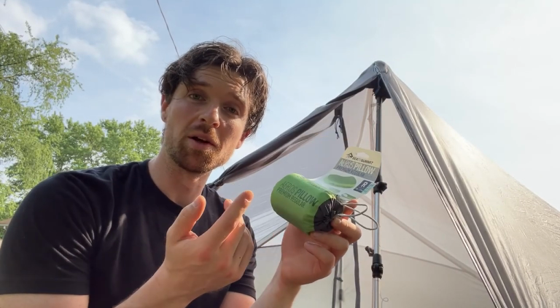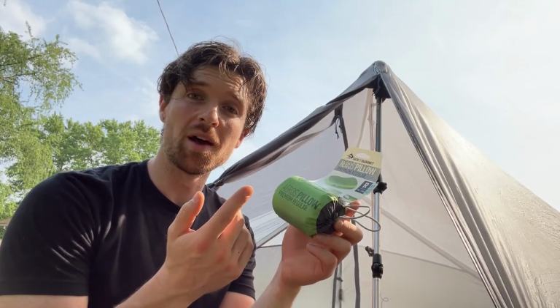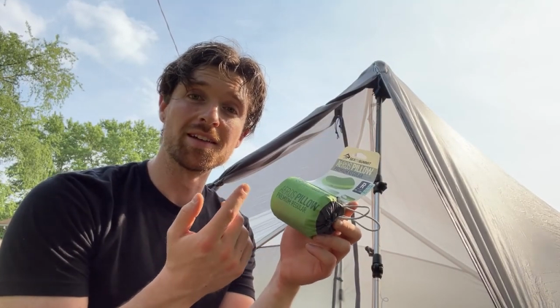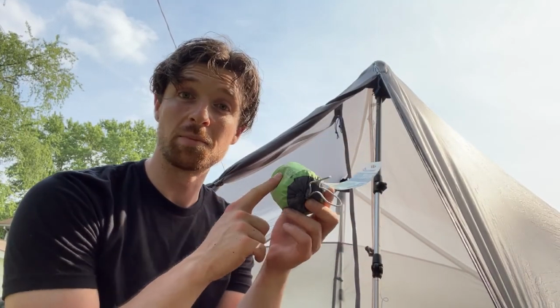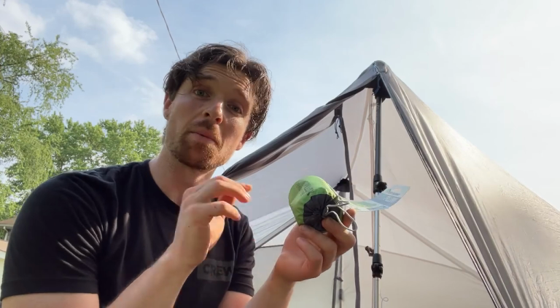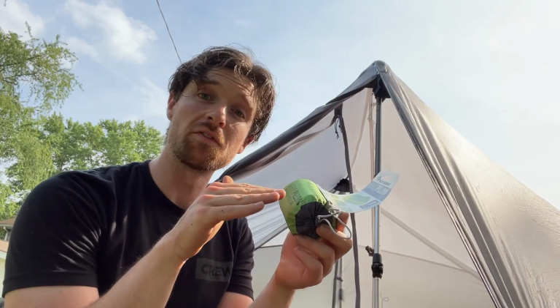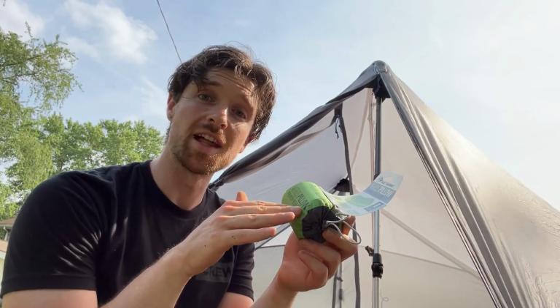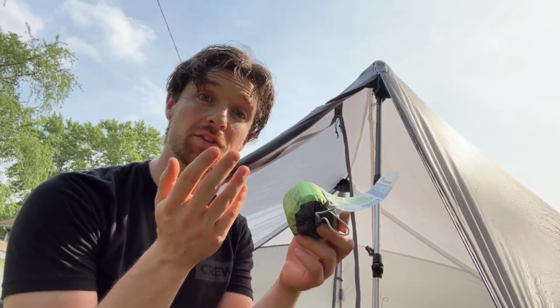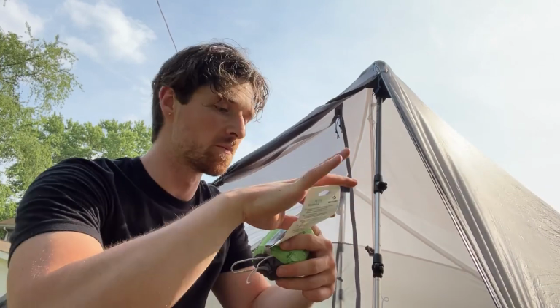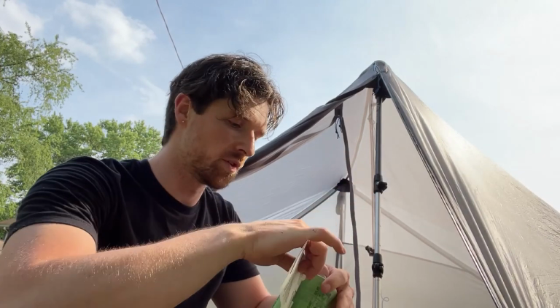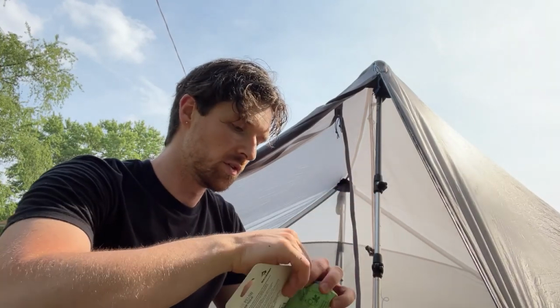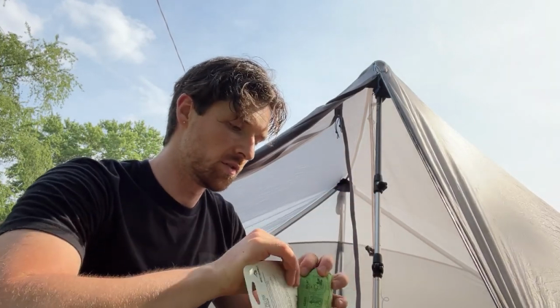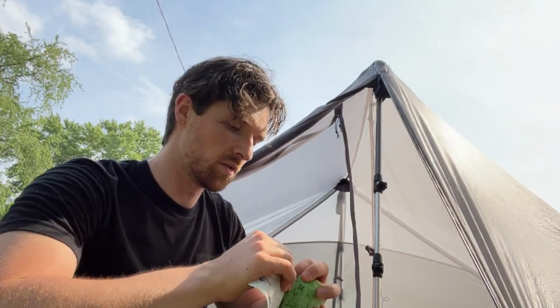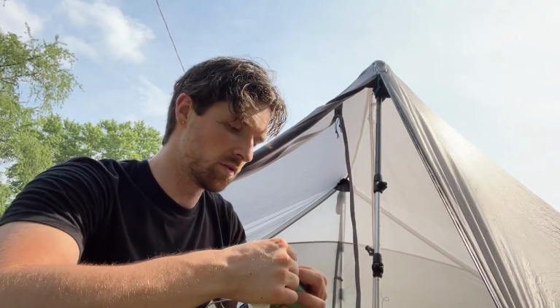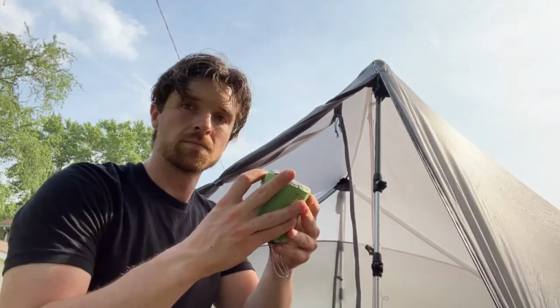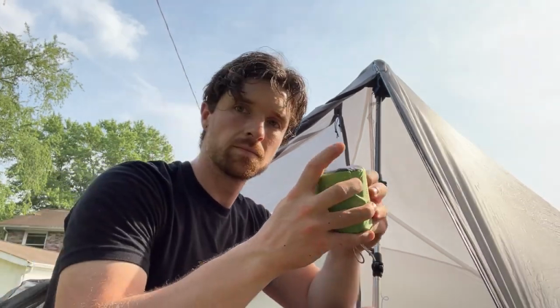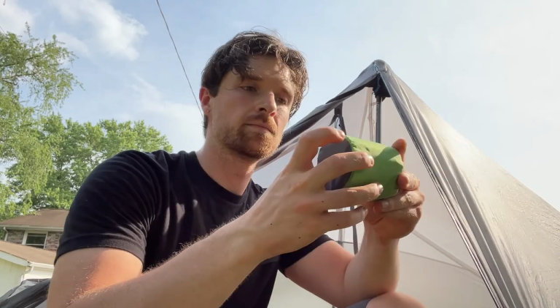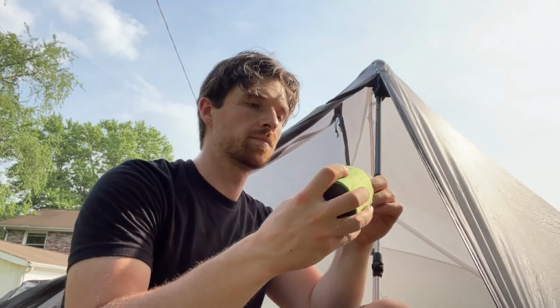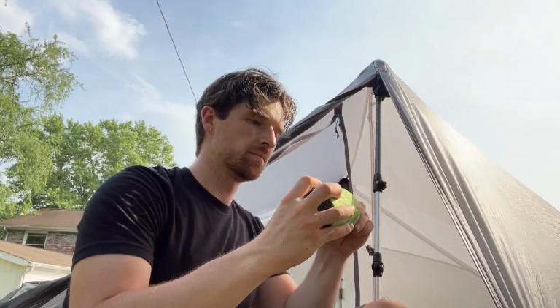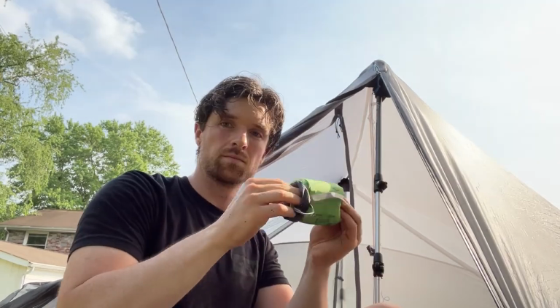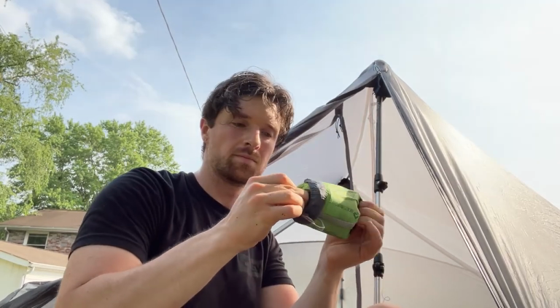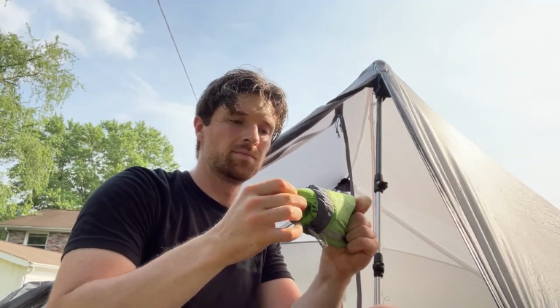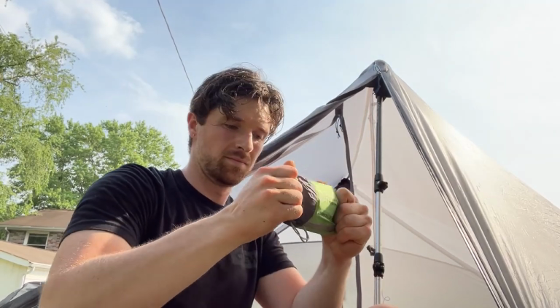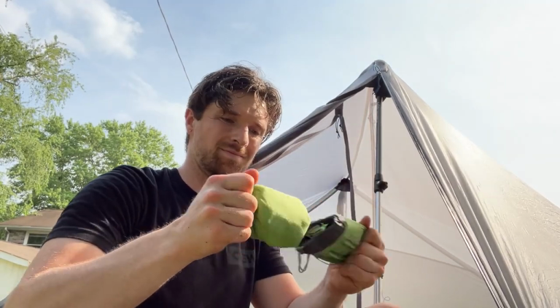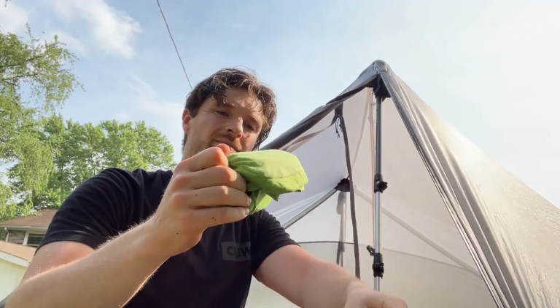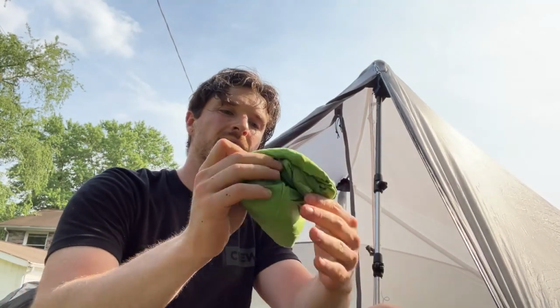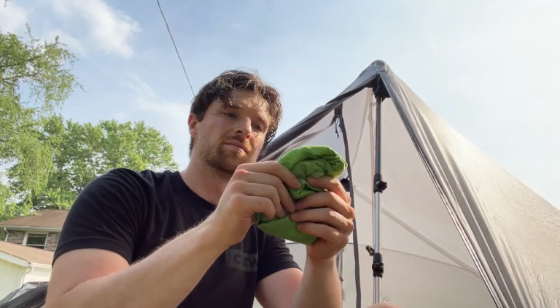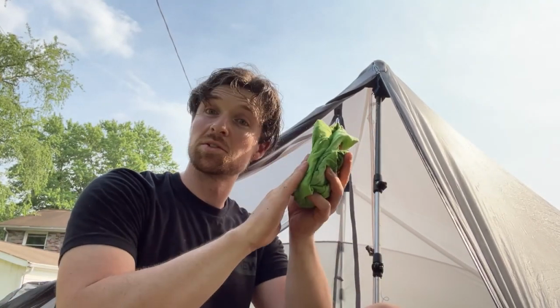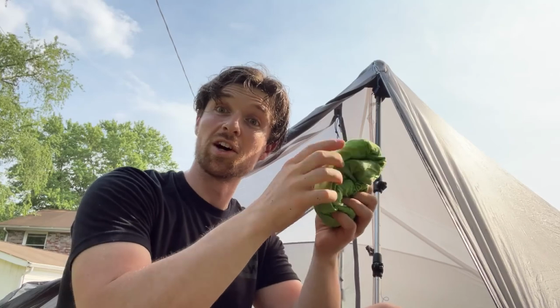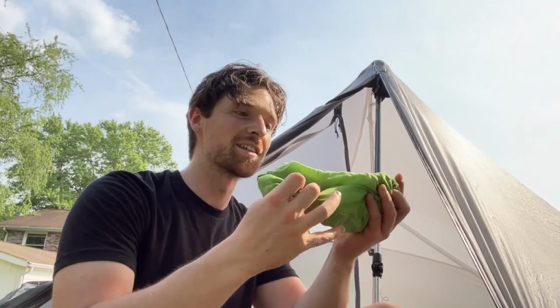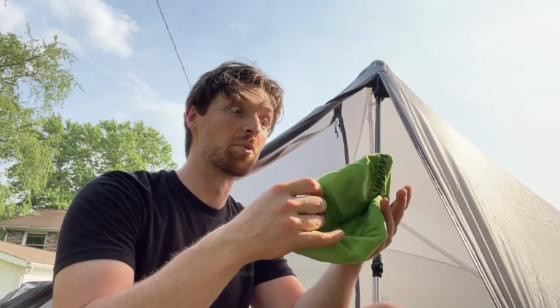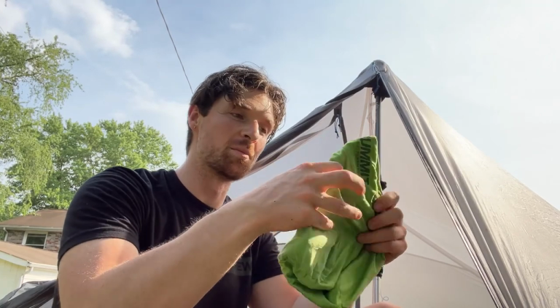This also felt like a really good time to break out this new Sea to Summit Premium pillow and test it out, and also see how it fits into that pillow sleeve.